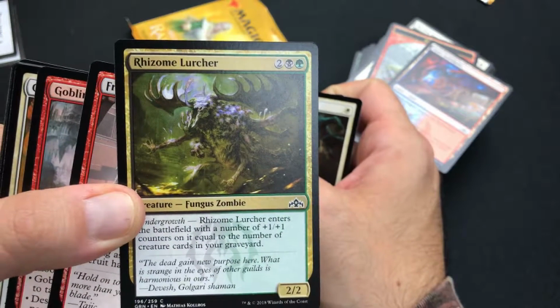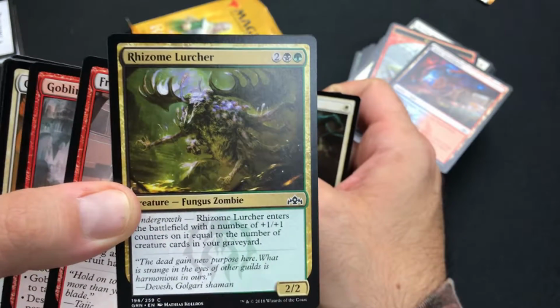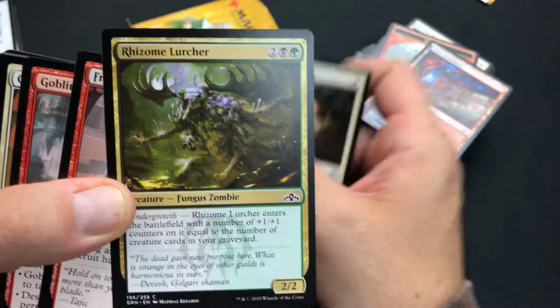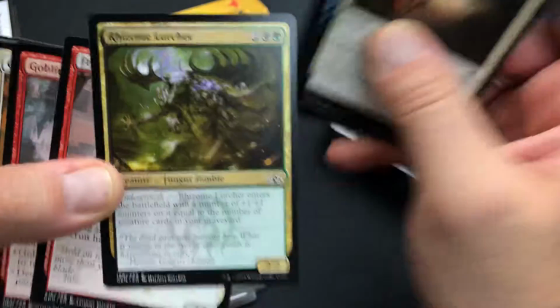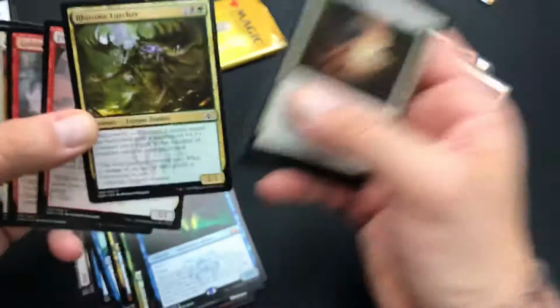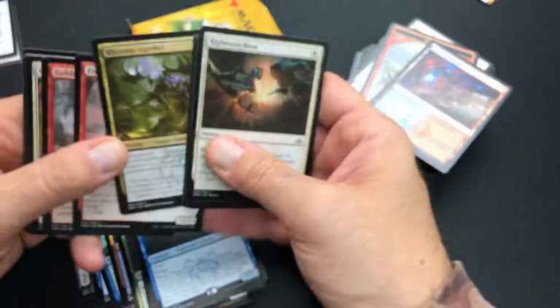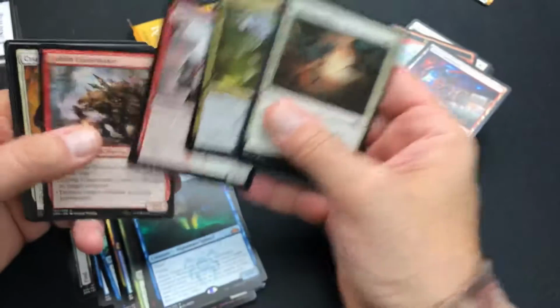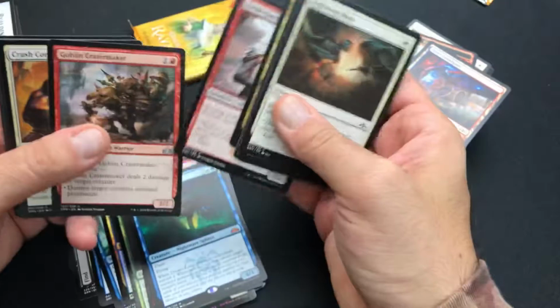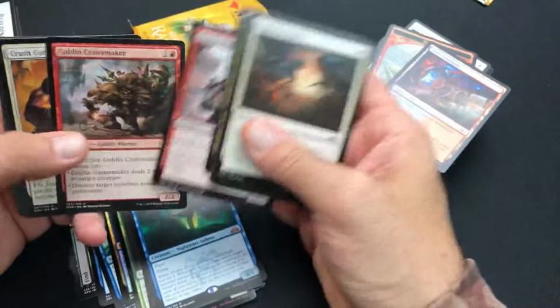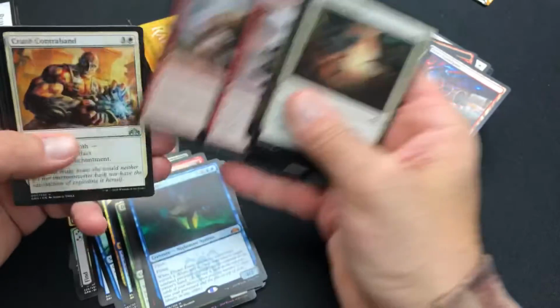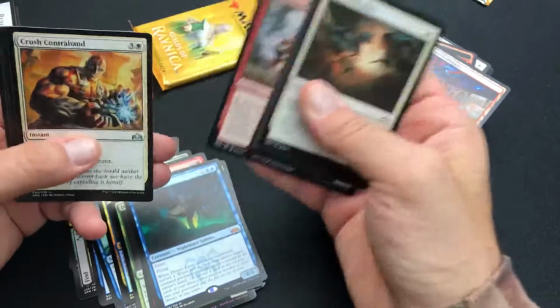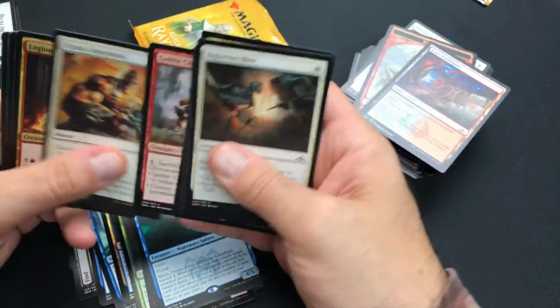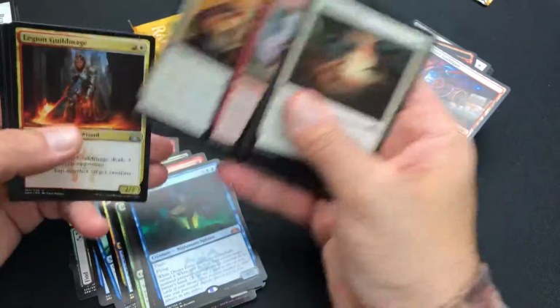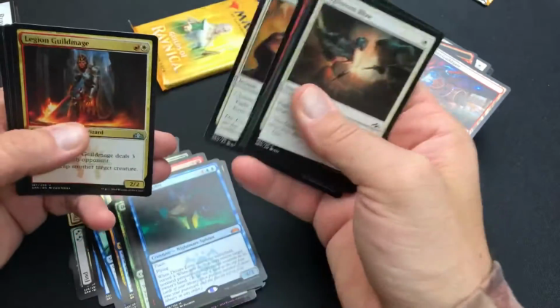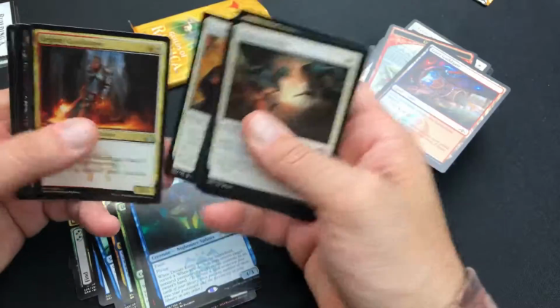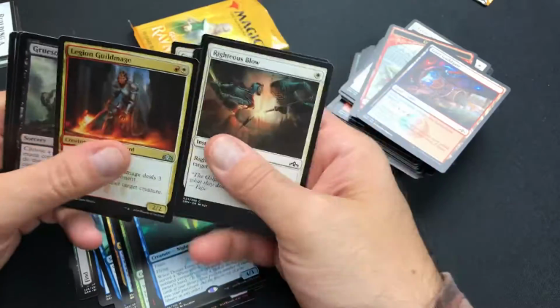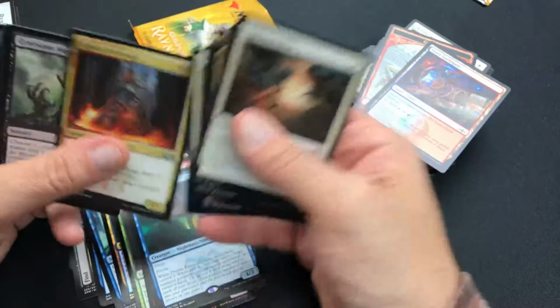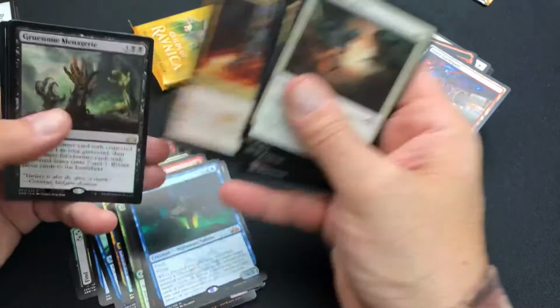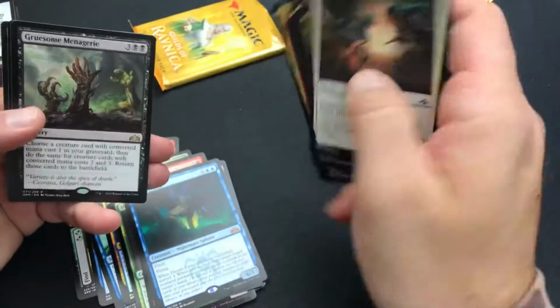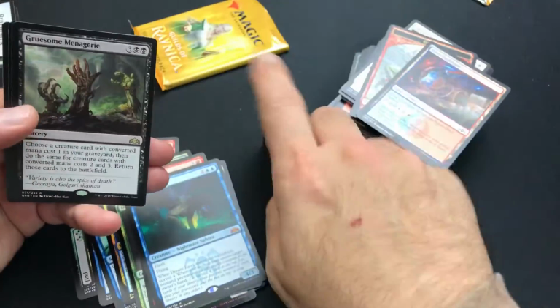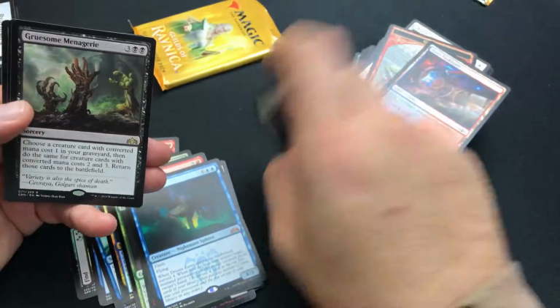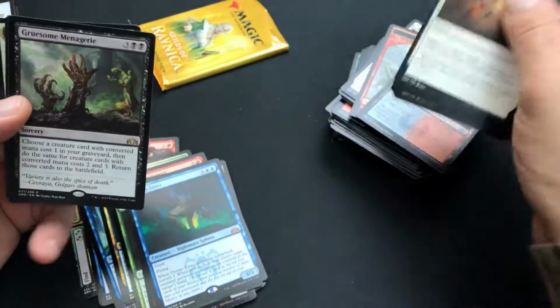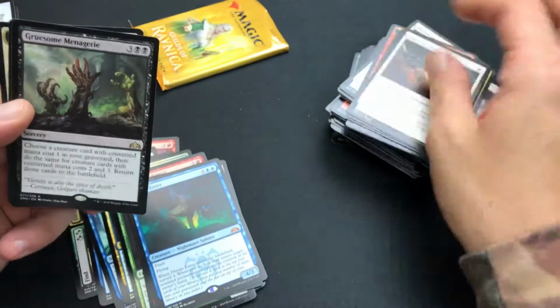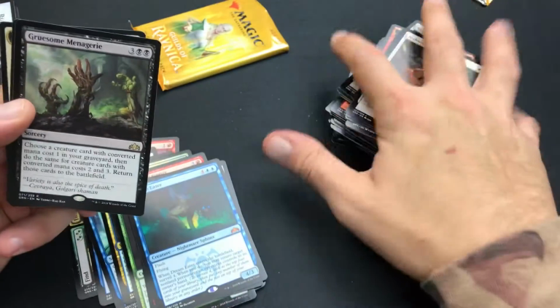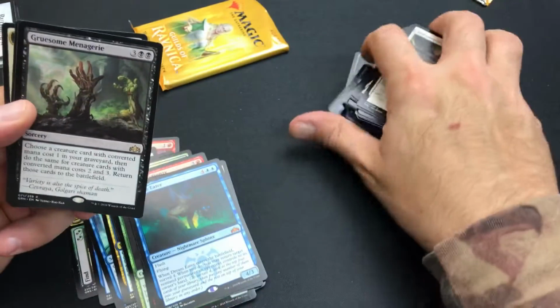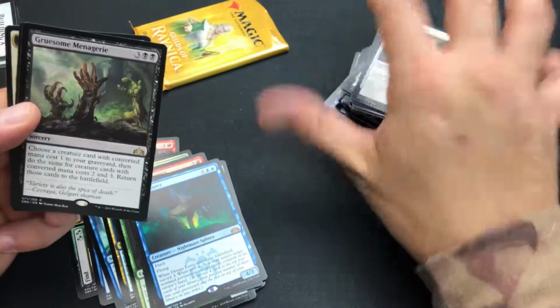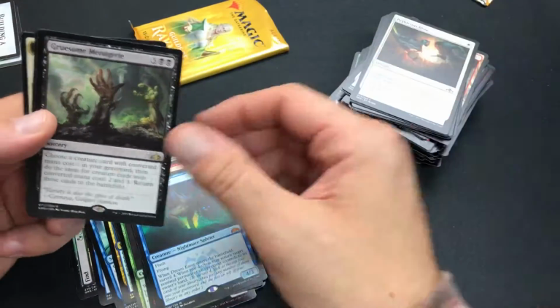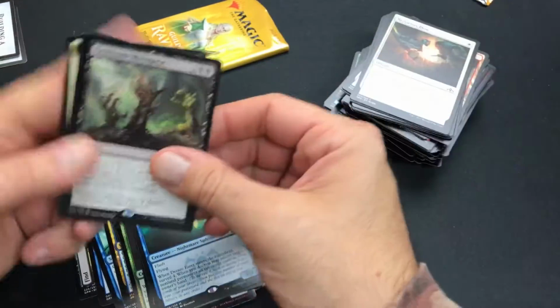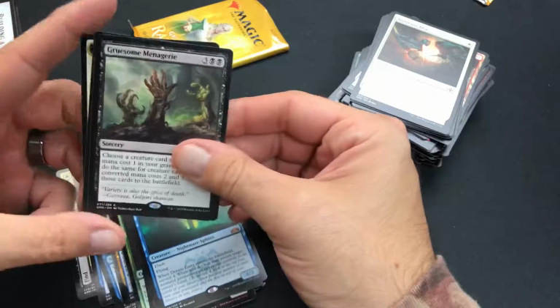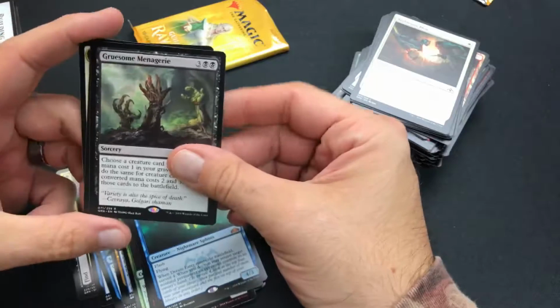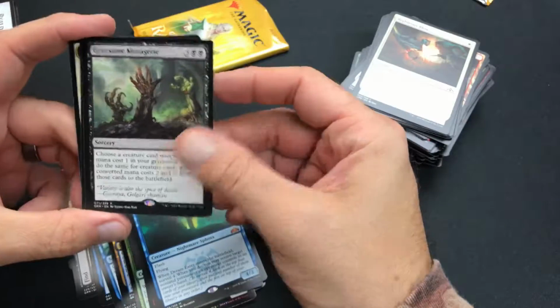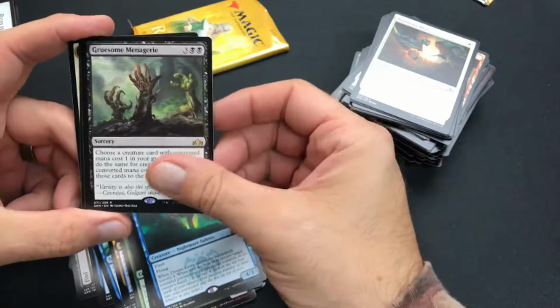Rhizome Lurcher — pretty gnarly. And Gruesome Menagerie — excellent.